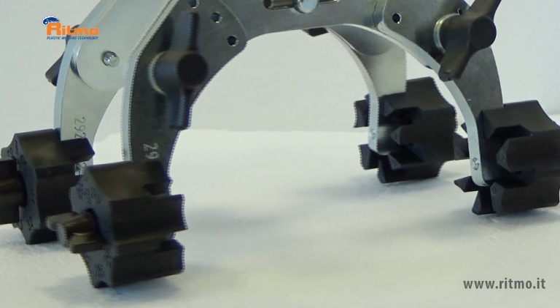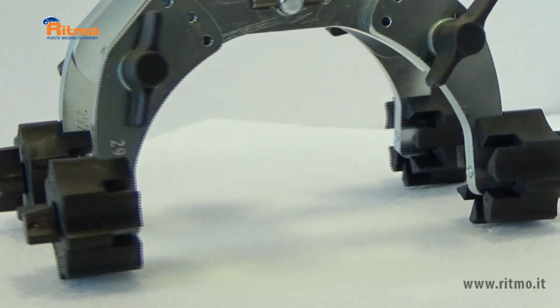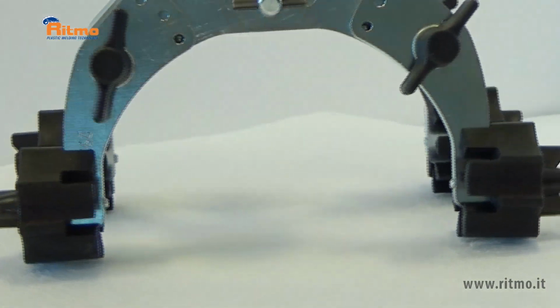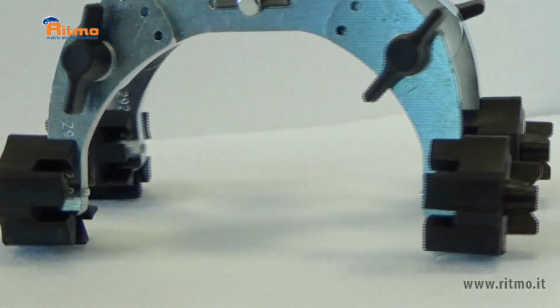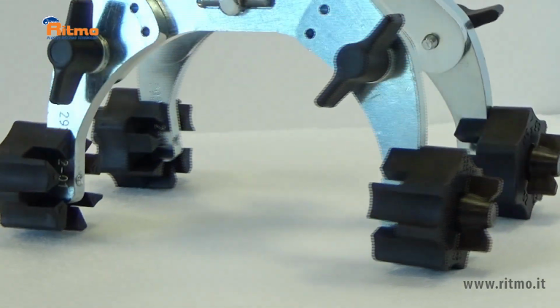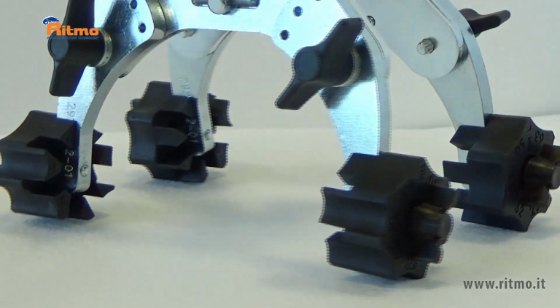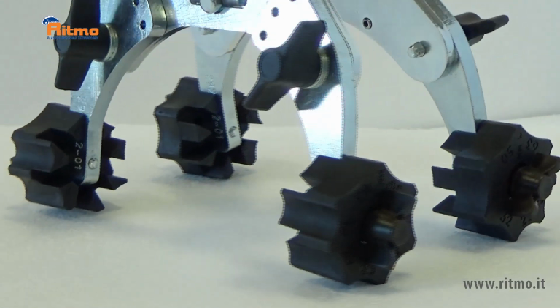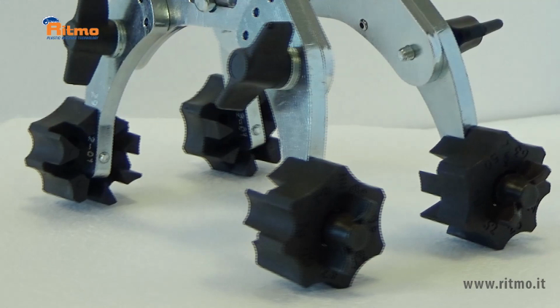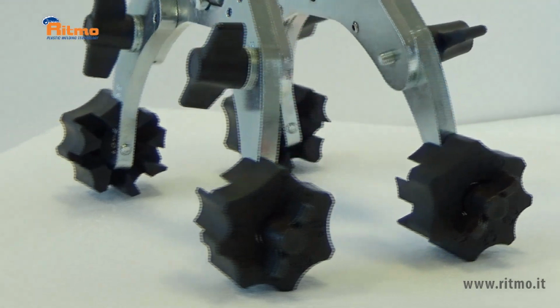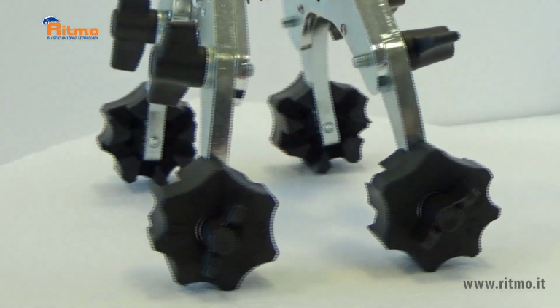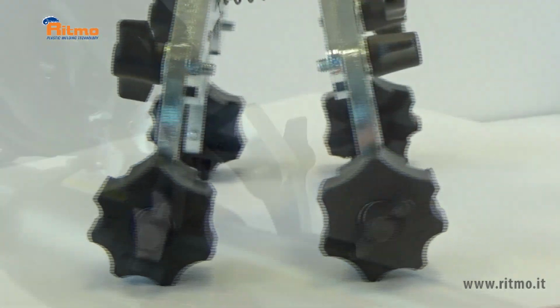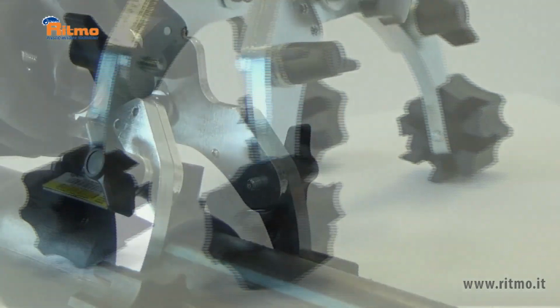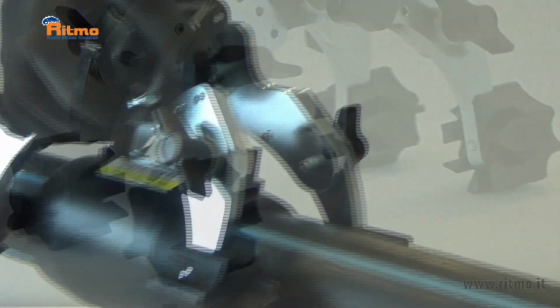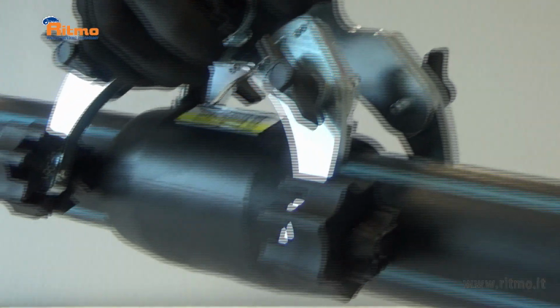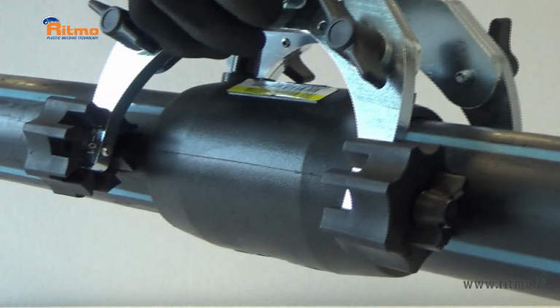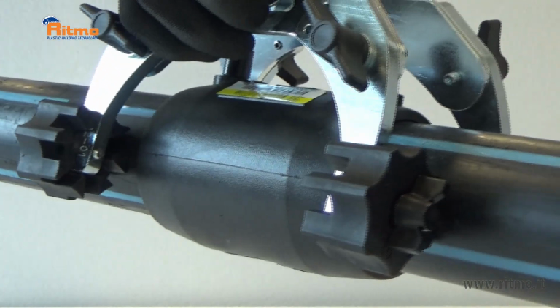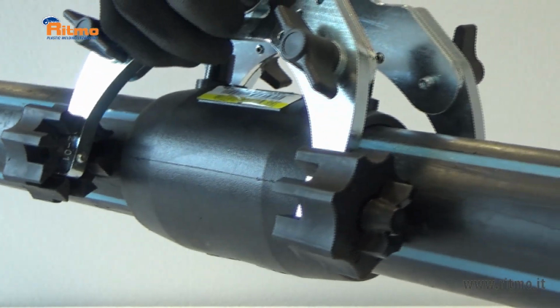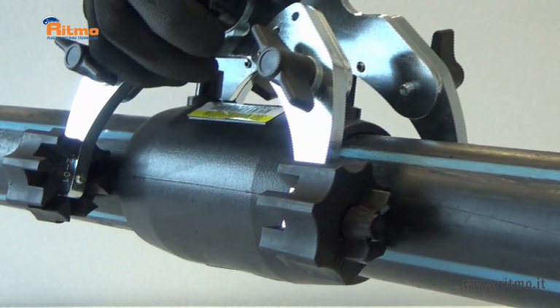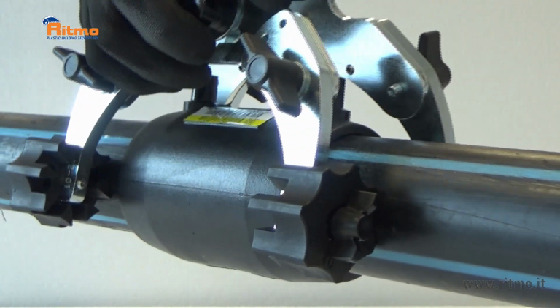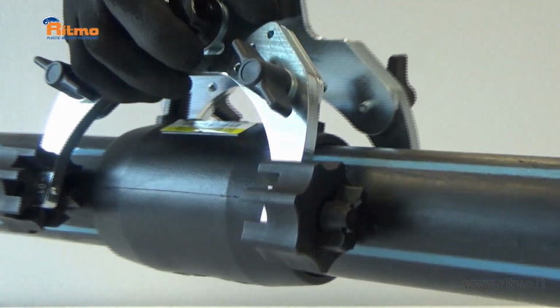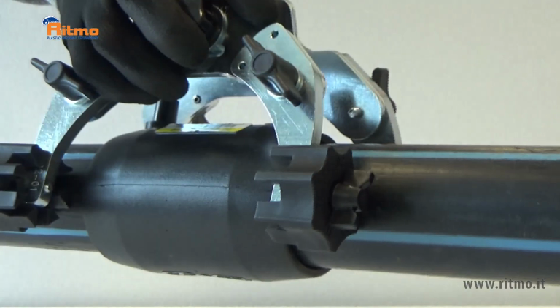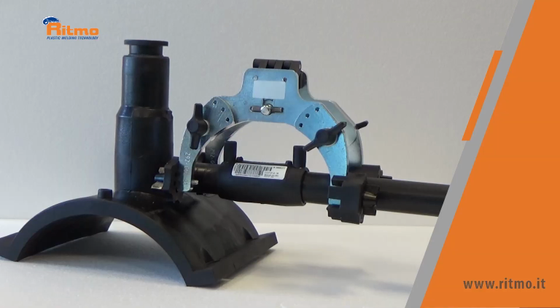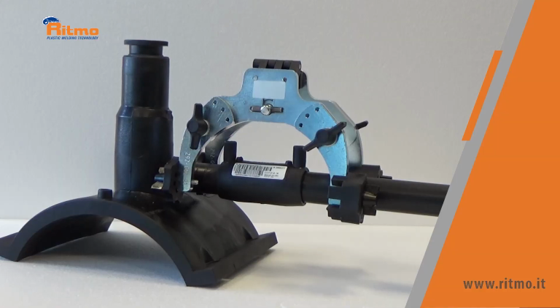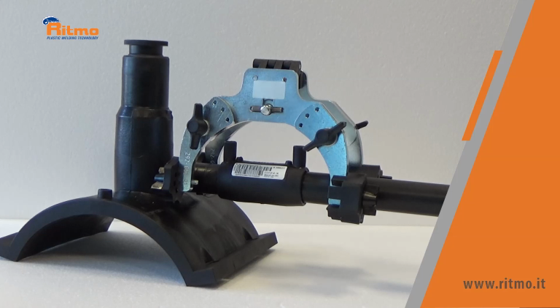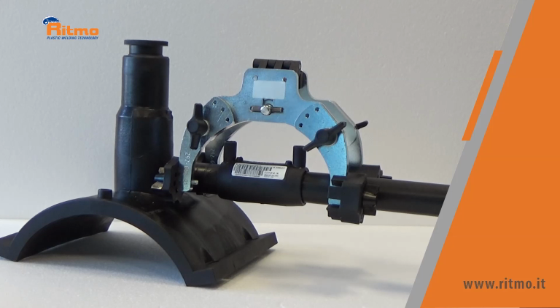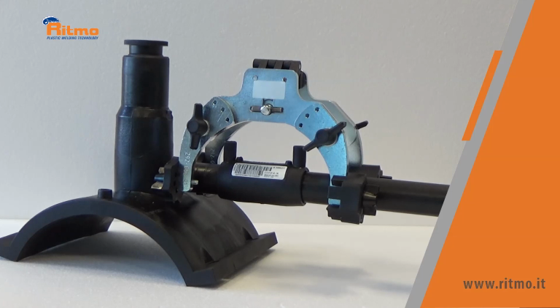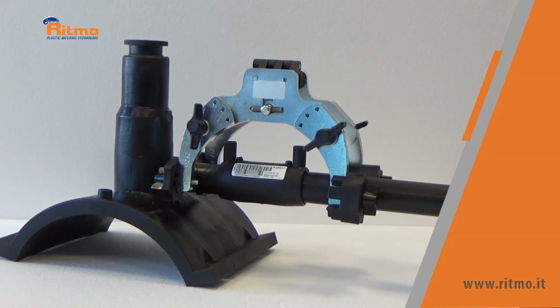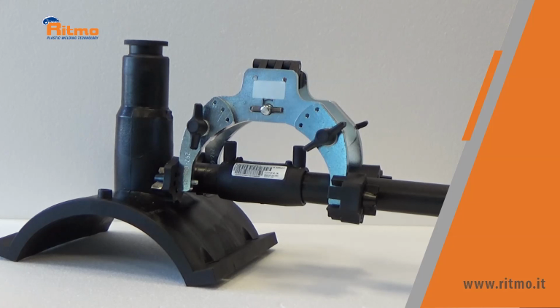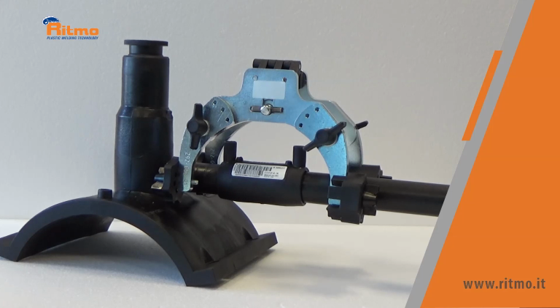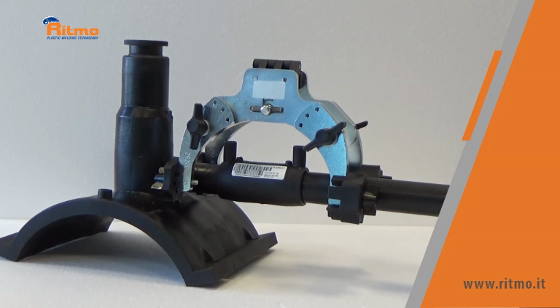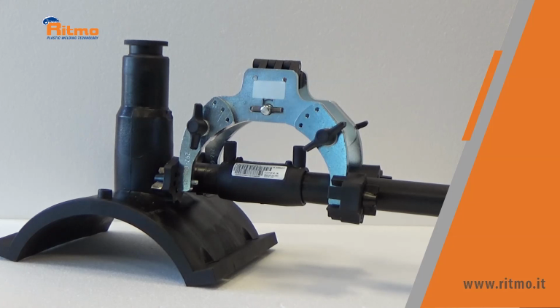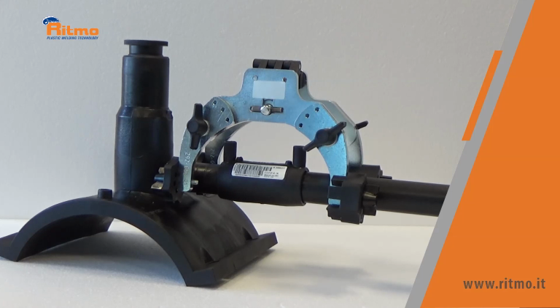KAYLA 1663 is the new RITMO clamp aligner chosen by professionals. Multifunctional and compact, it allows you to work correctly even in narrow spaces.